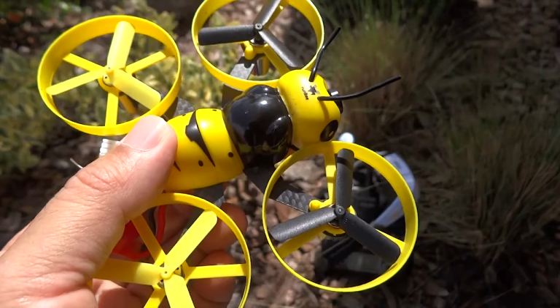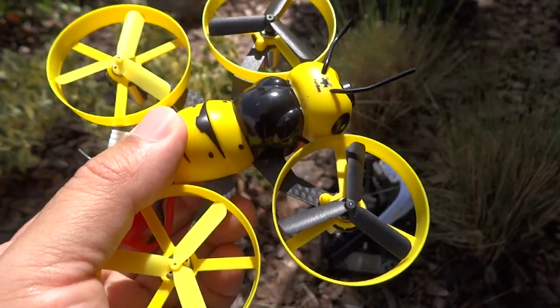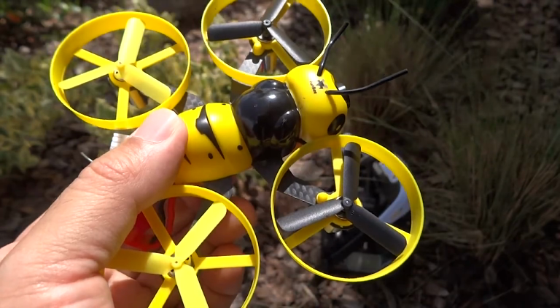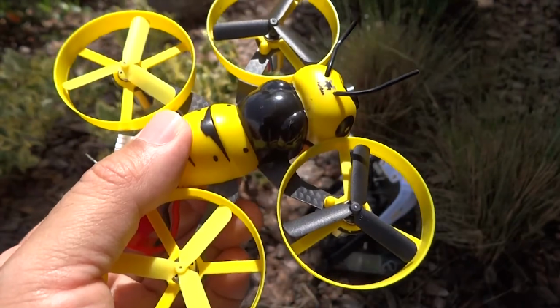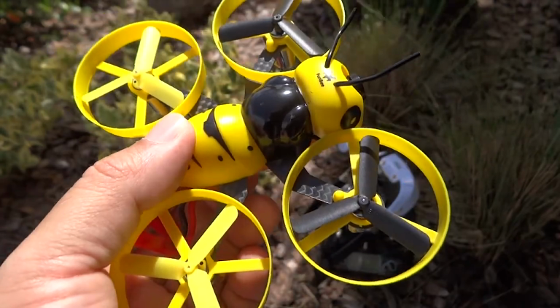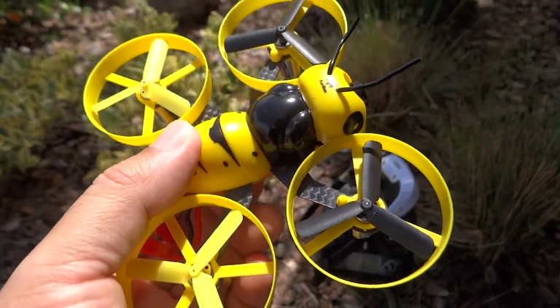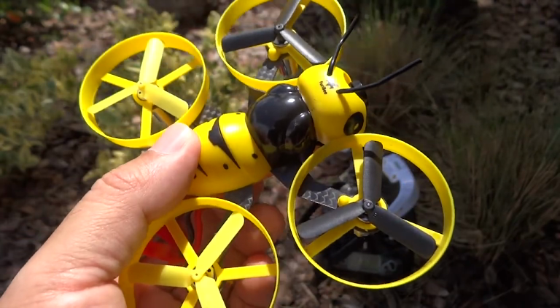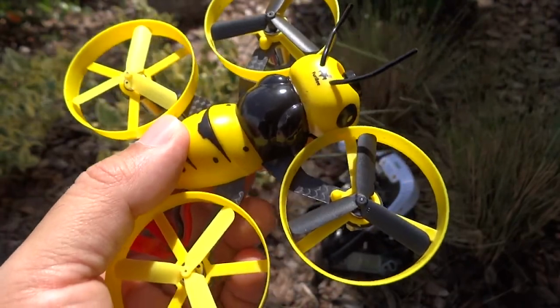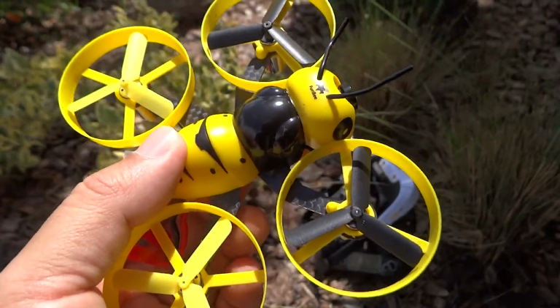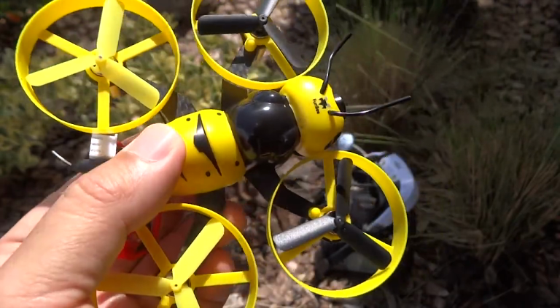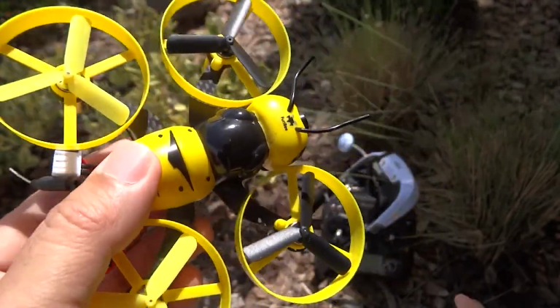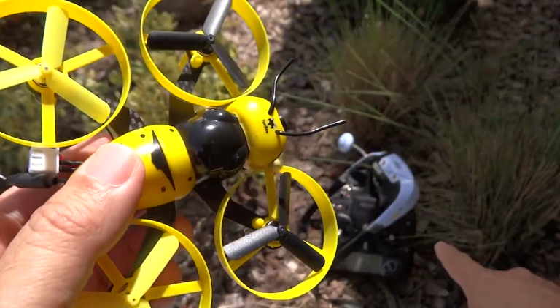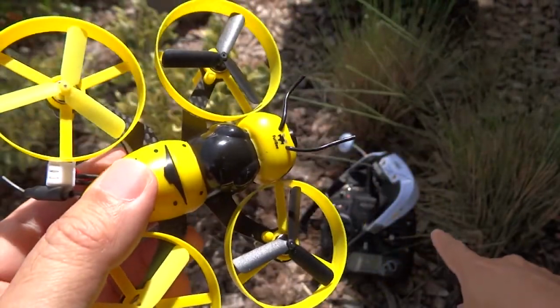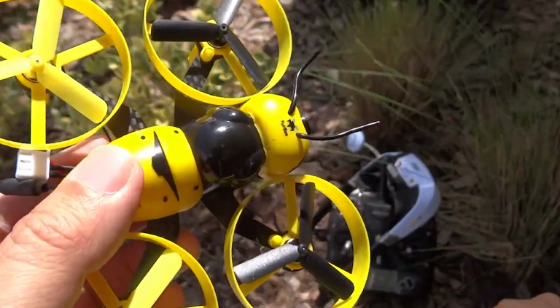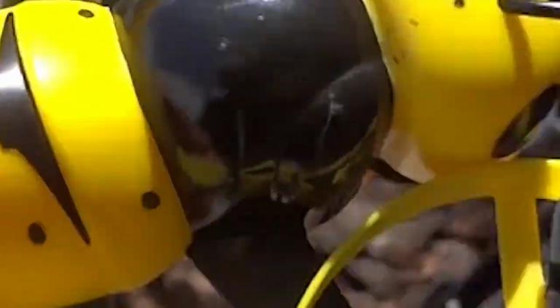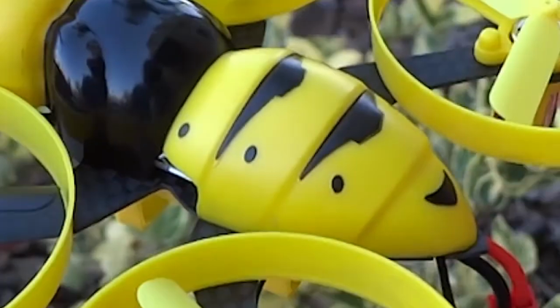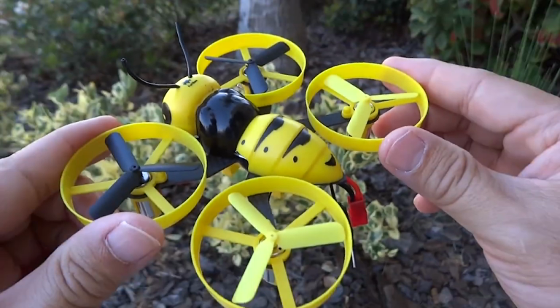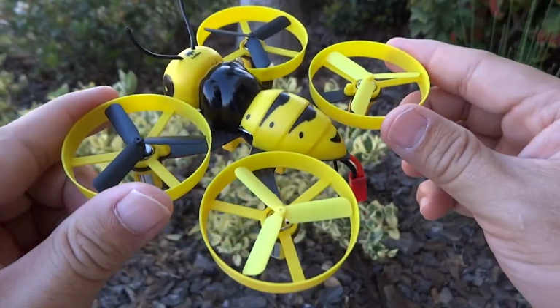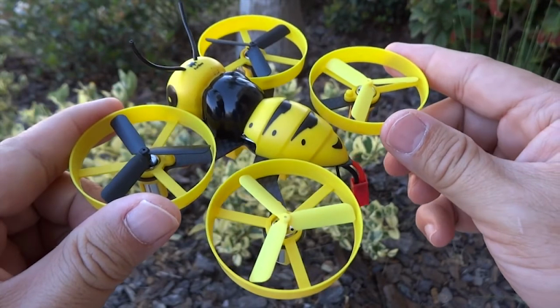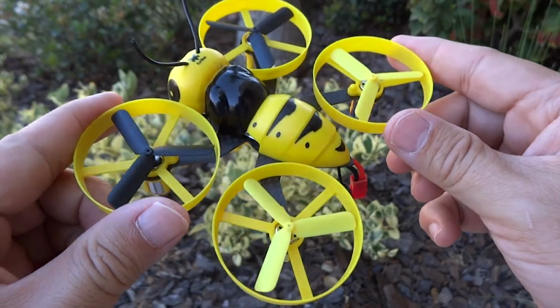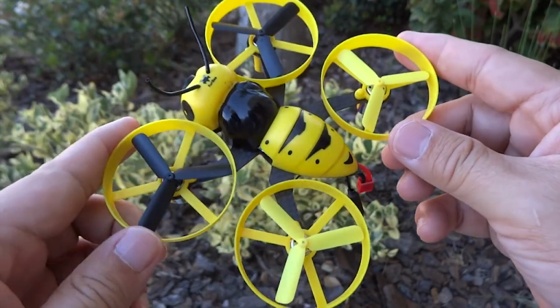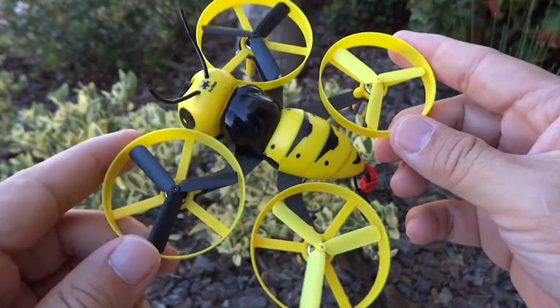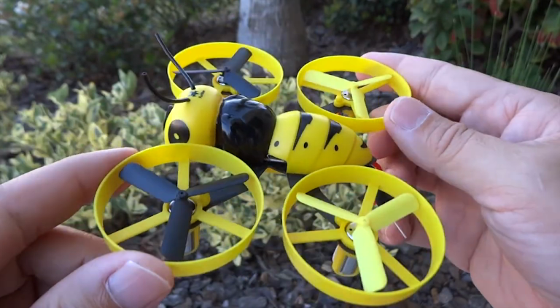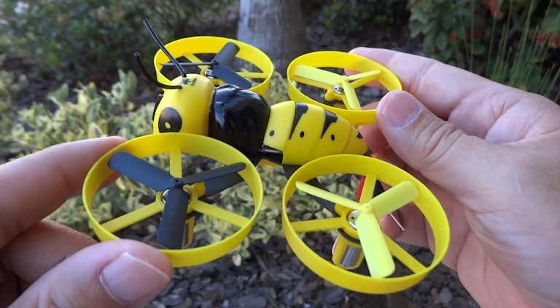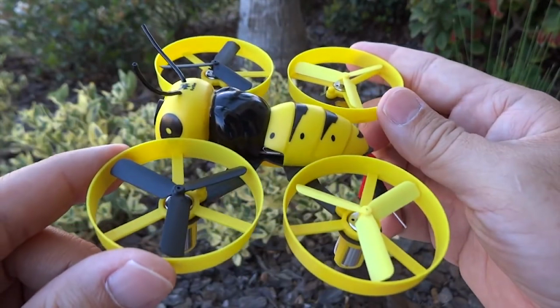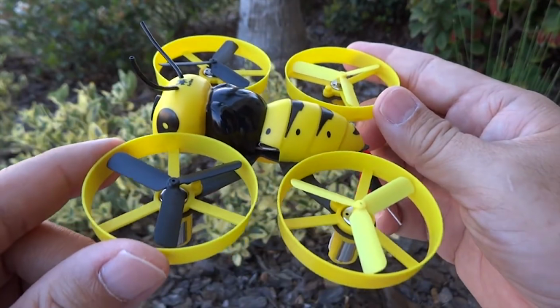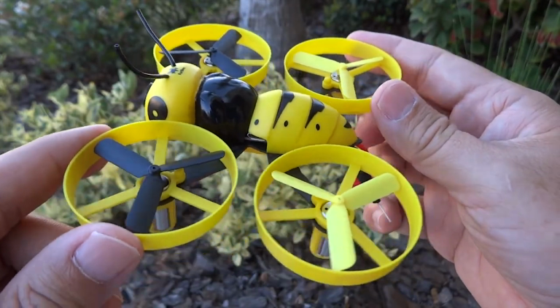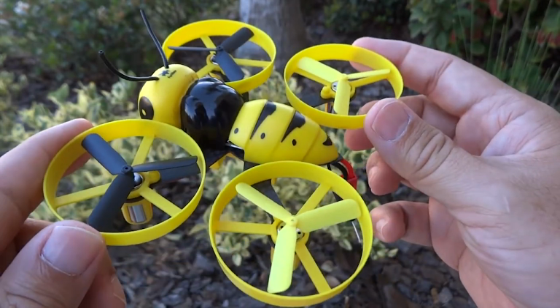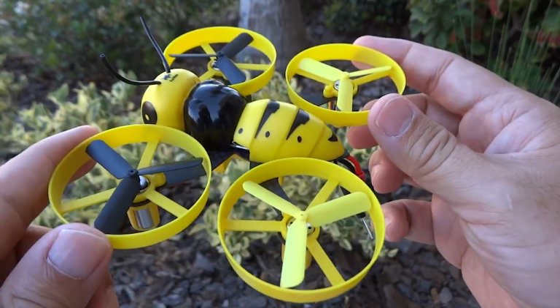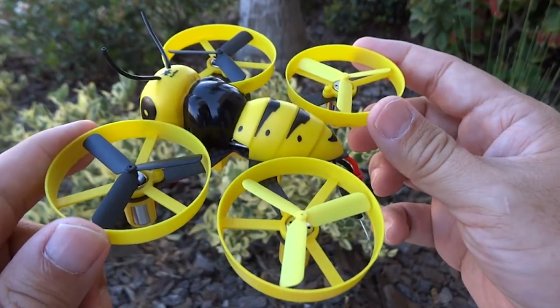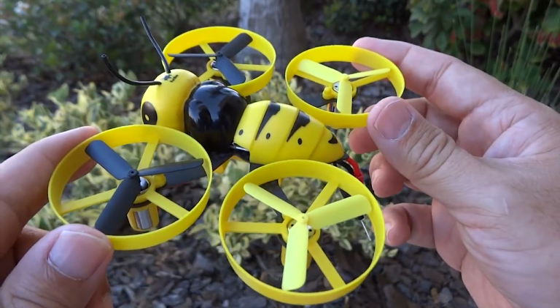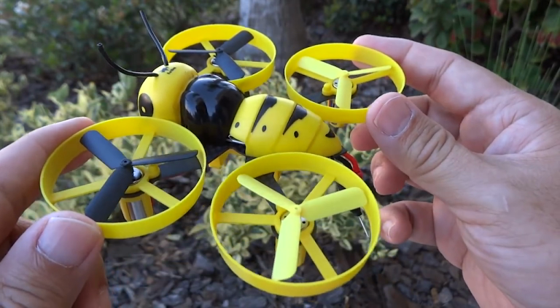I'll be recording my flights with the Walkera Goga 3. With that, let's take it for a flight test and show you how it flies.